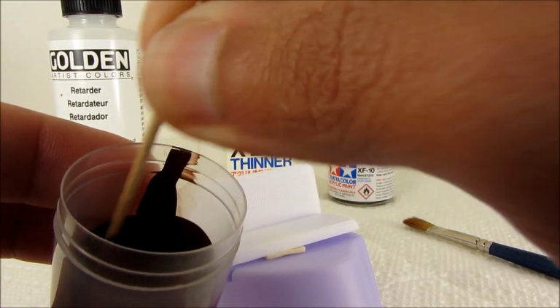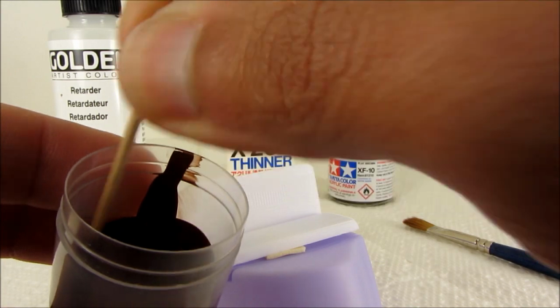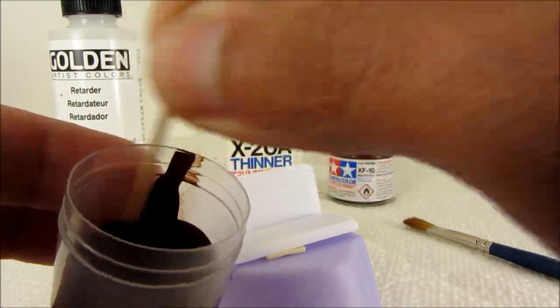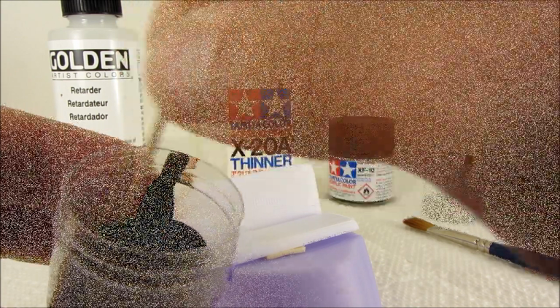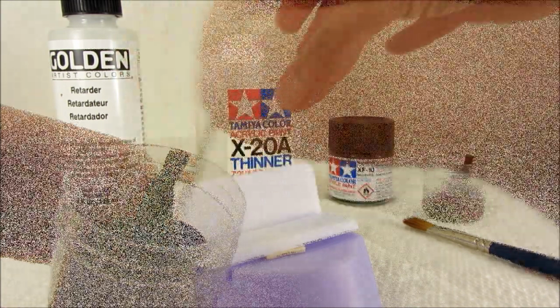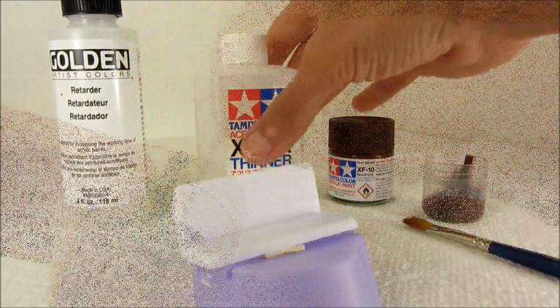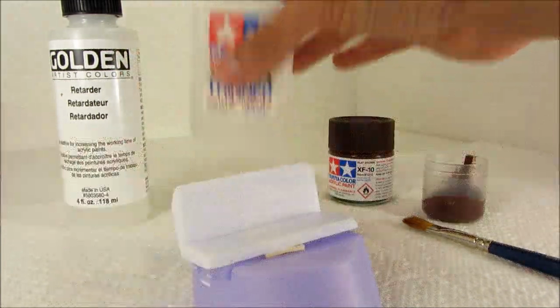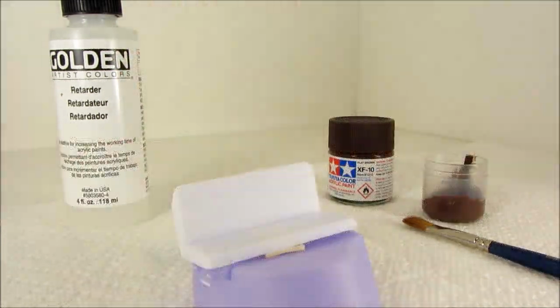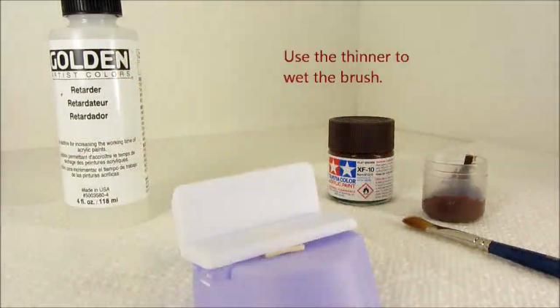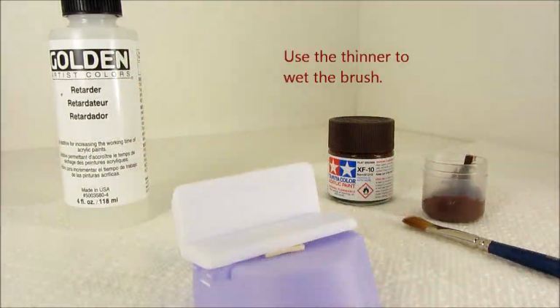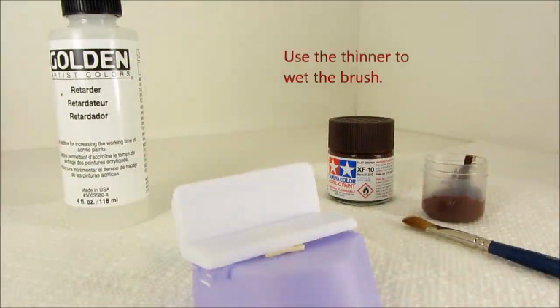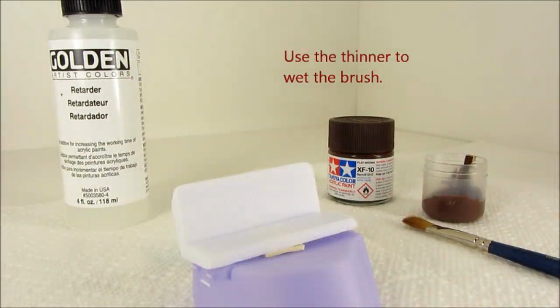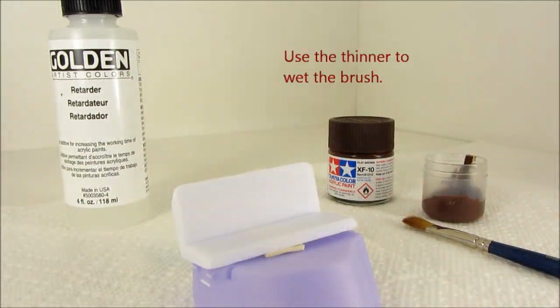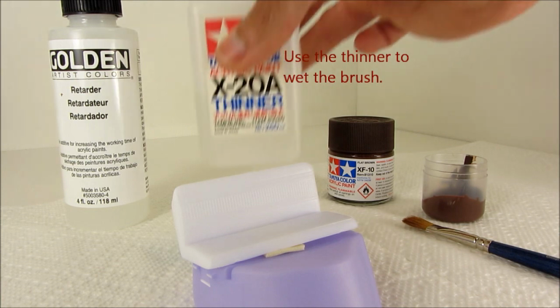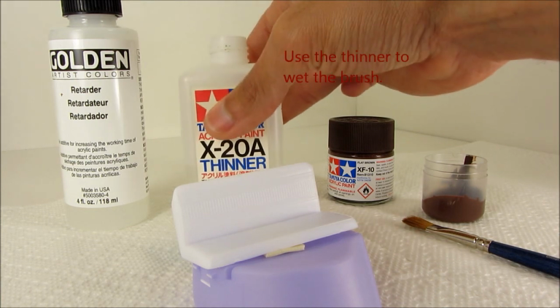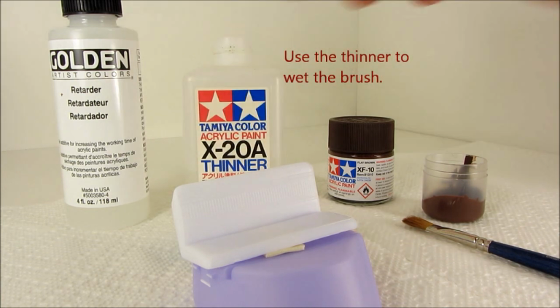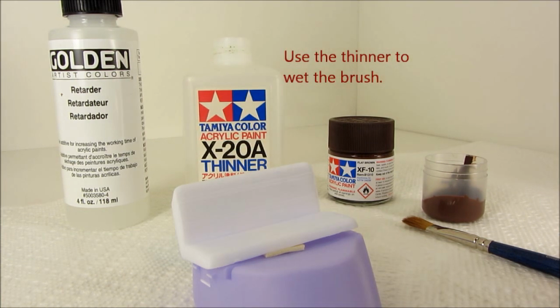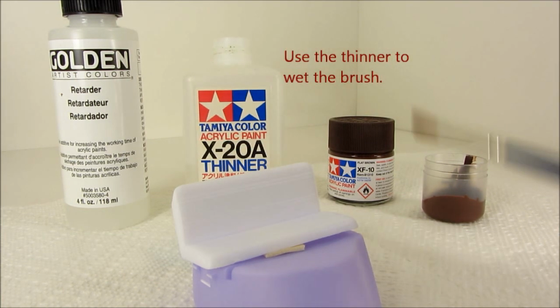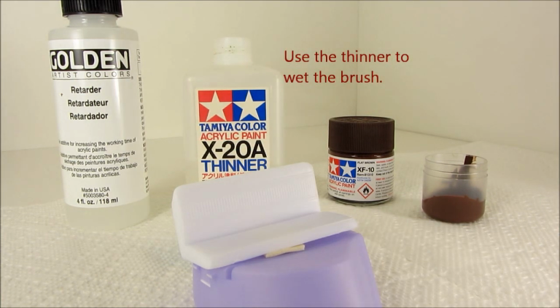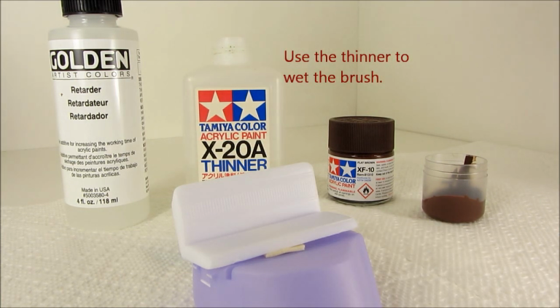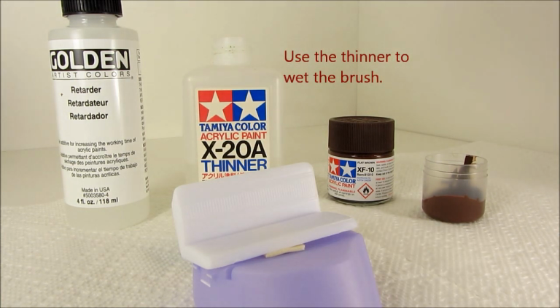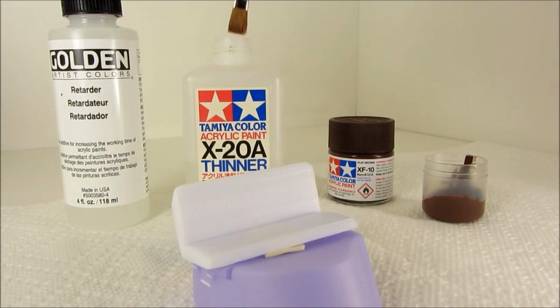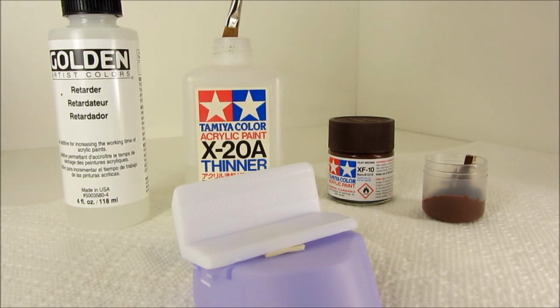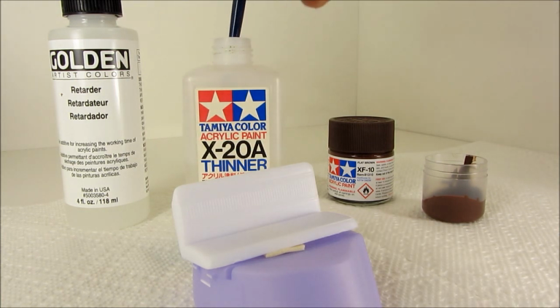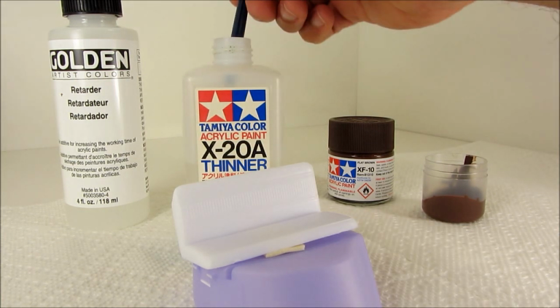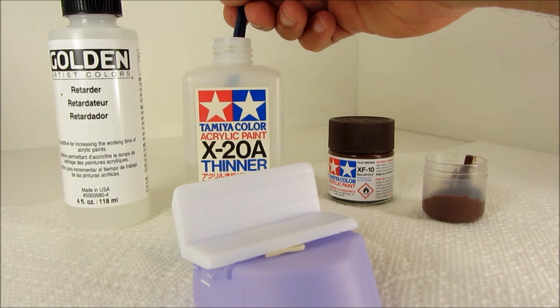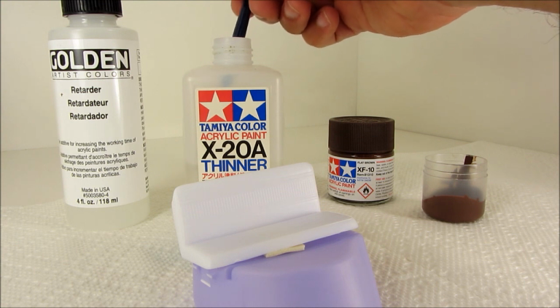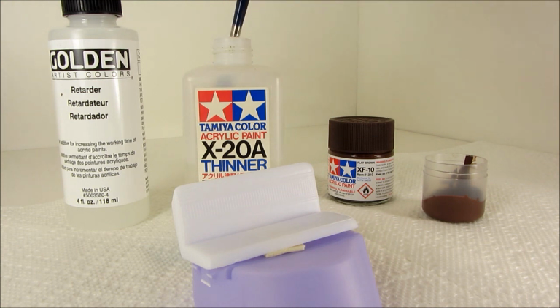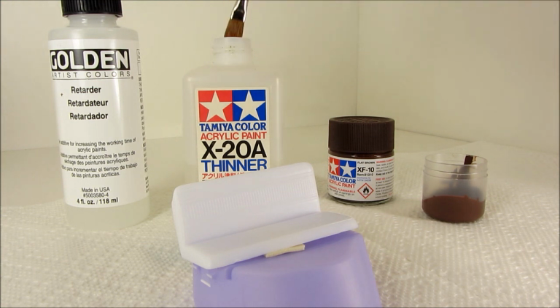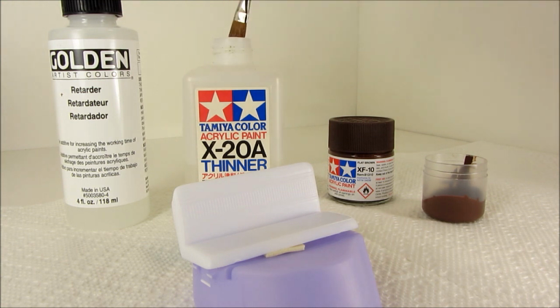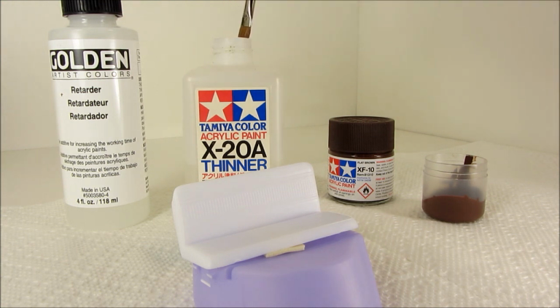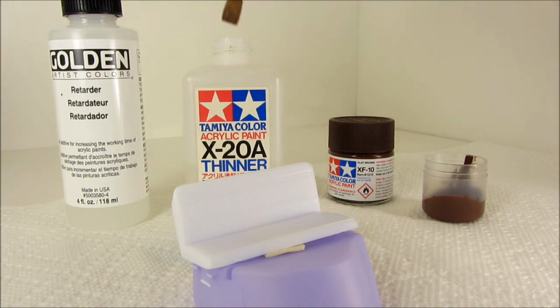Now we're not going to pour thinner into the paint — we're actually going to use it to wet the brush. So you dip the brush into the thinner and wipe off most of it on the edge of the container. Make sure it's a clean brush; you don't want to do this with a dirty brush.